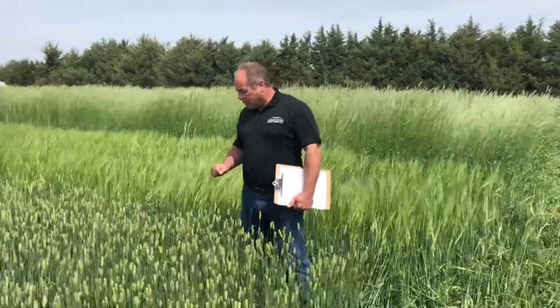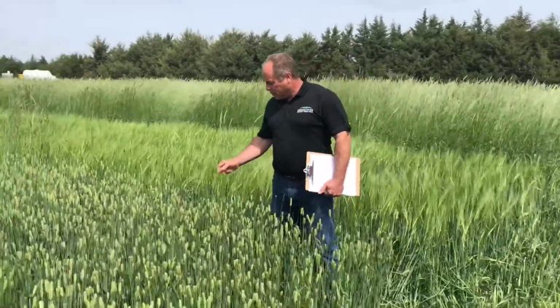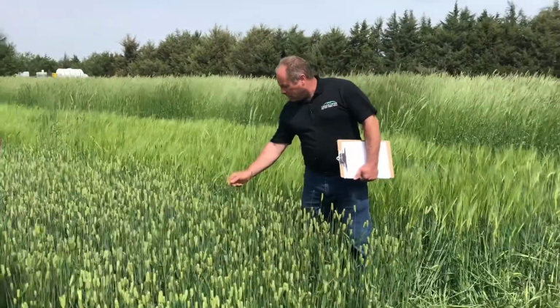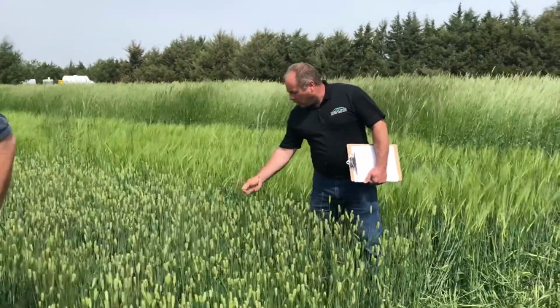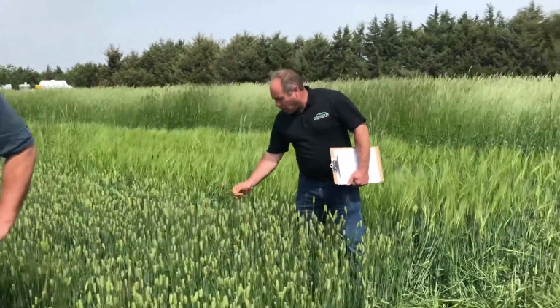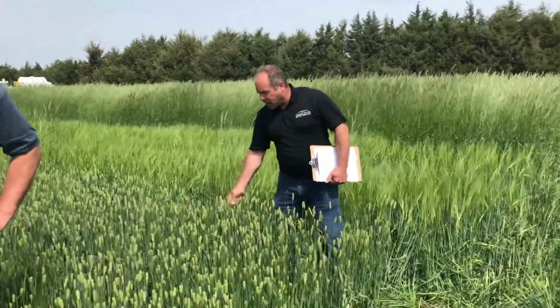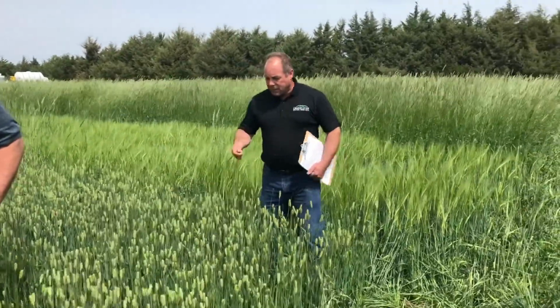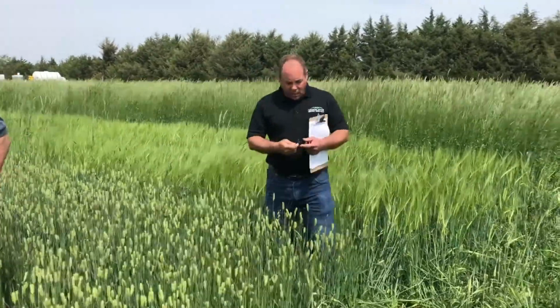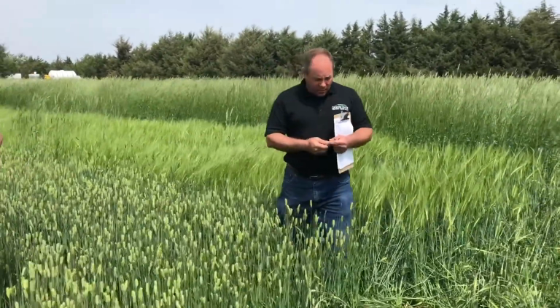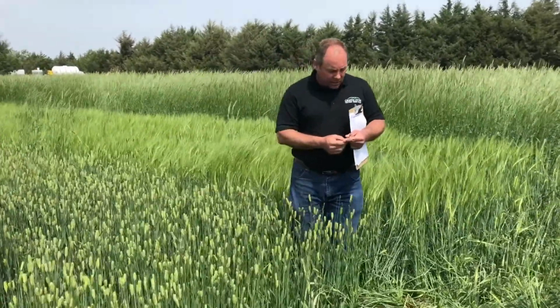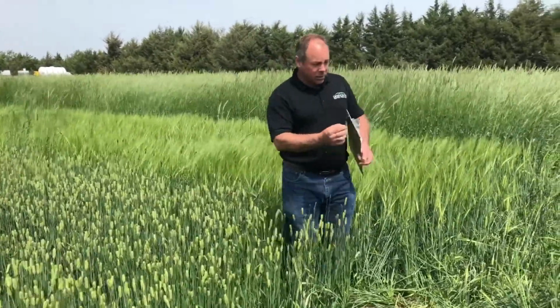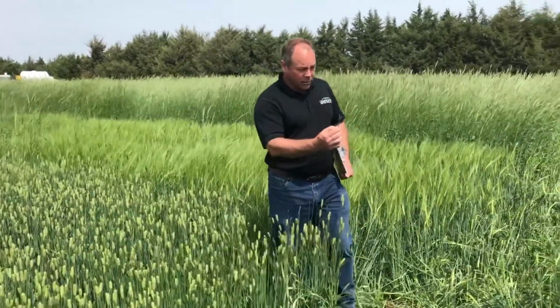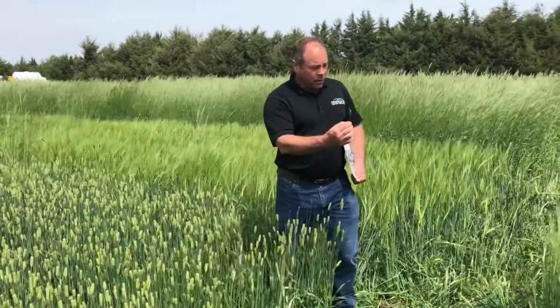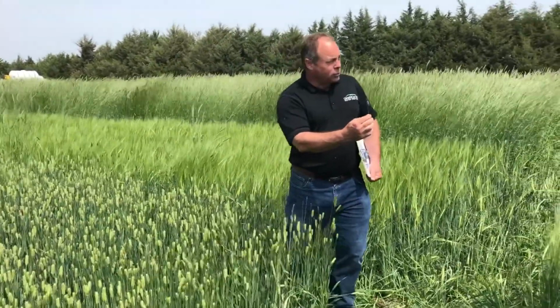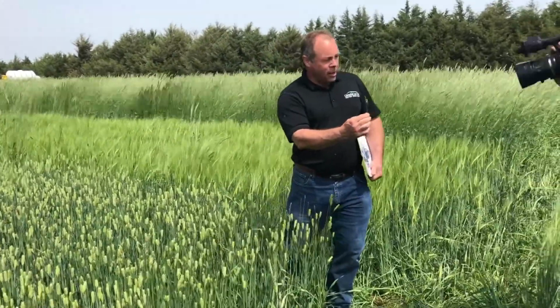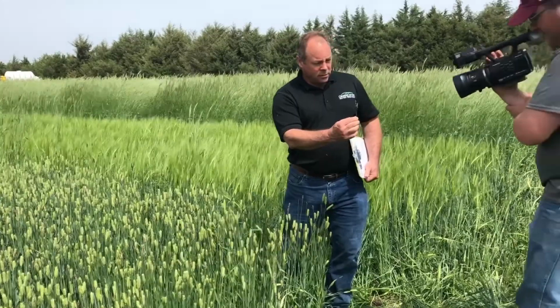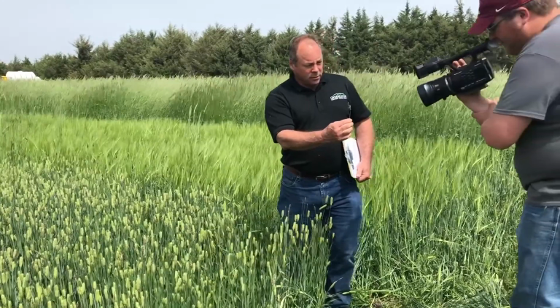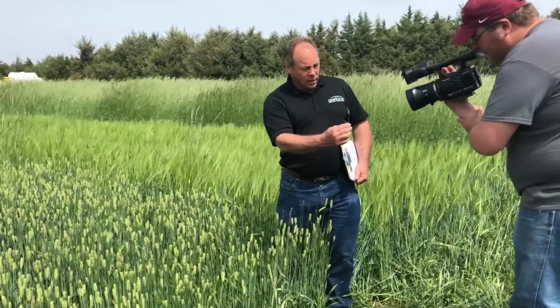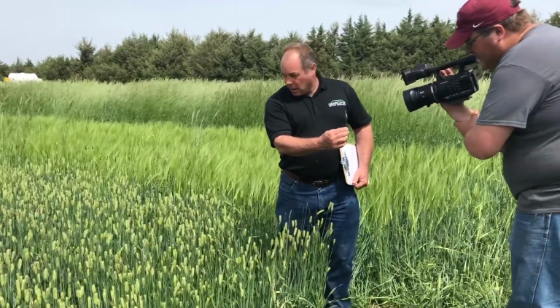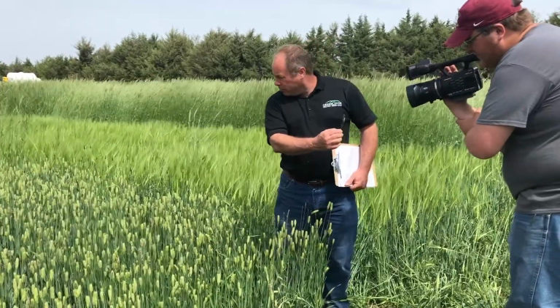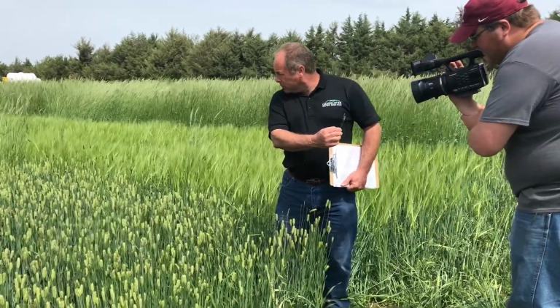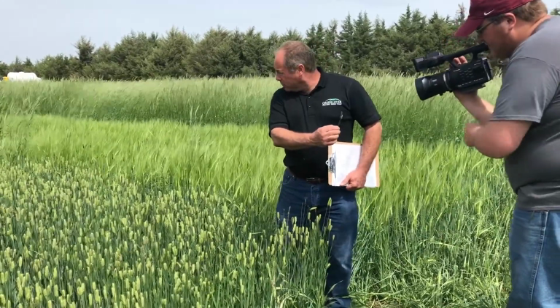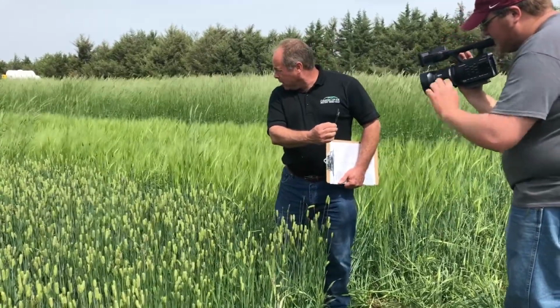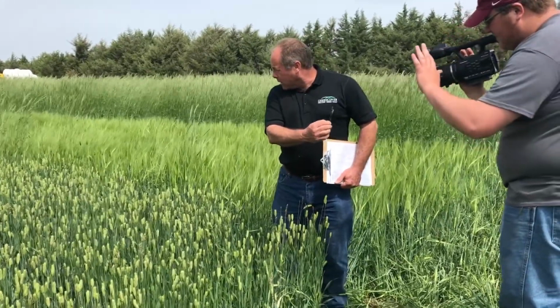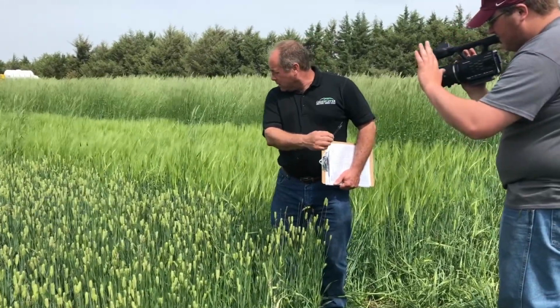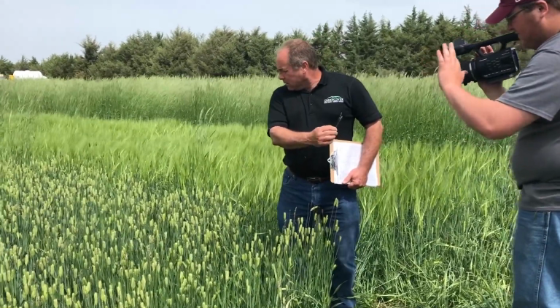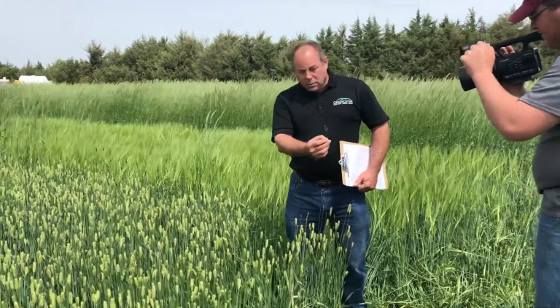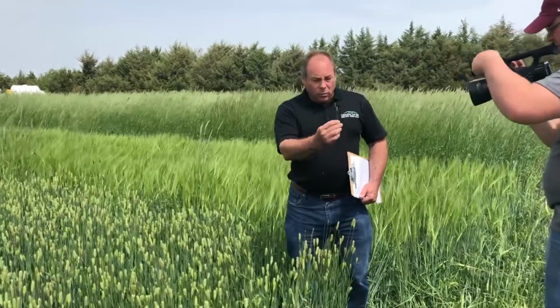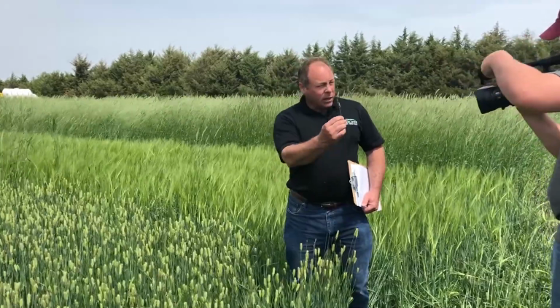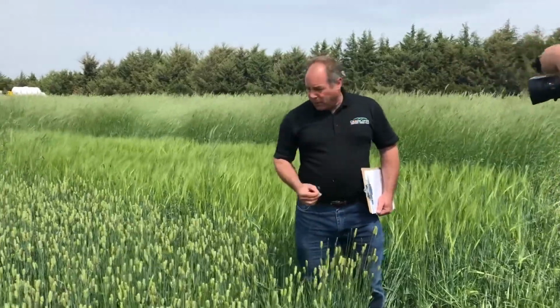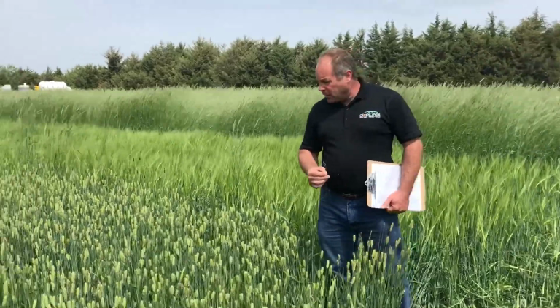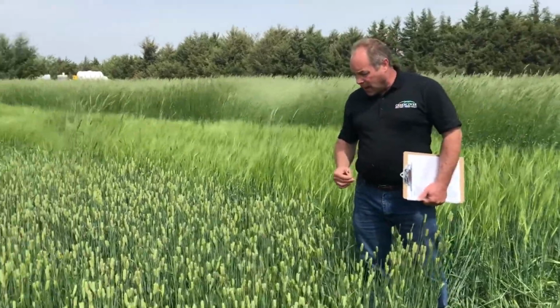One of the drawbacks of this P919 is this little loose smut, and we tend to lose a few heads on that.